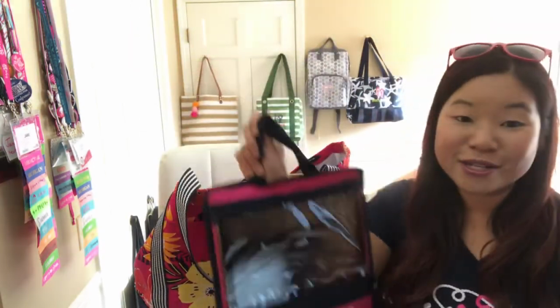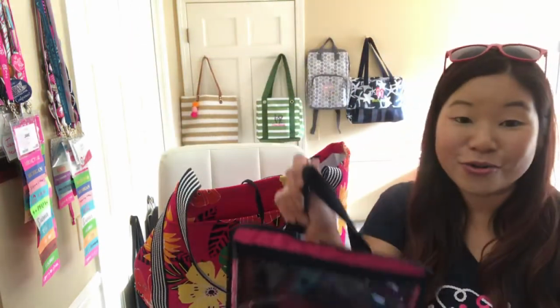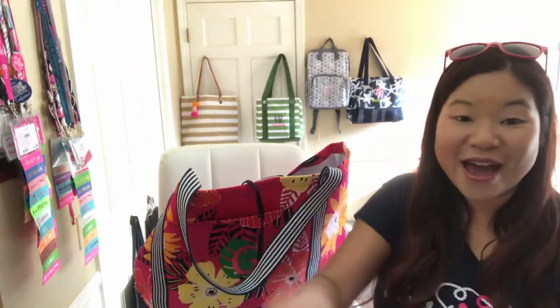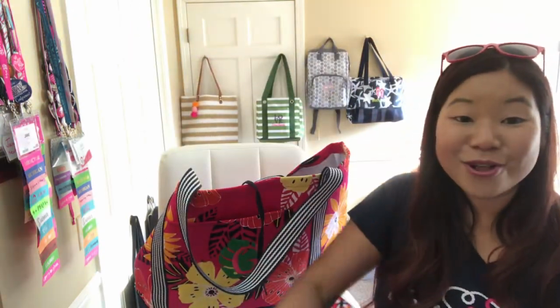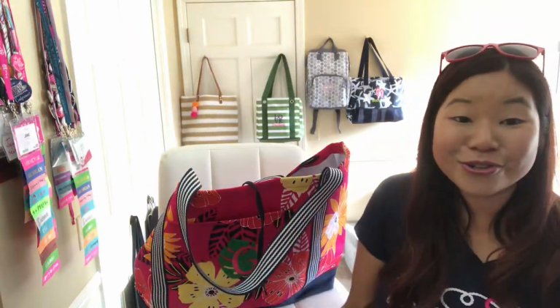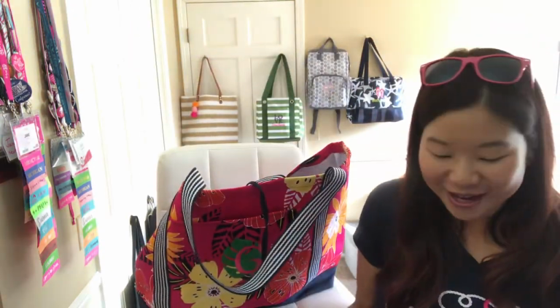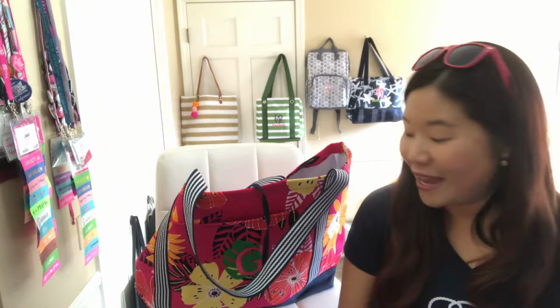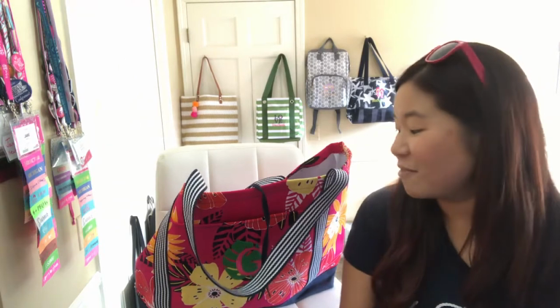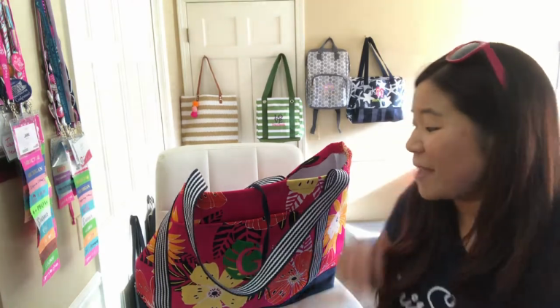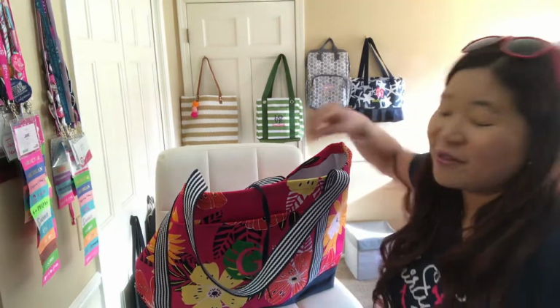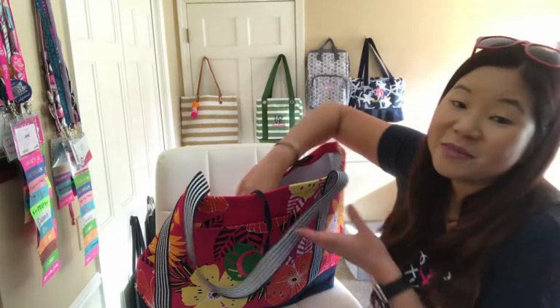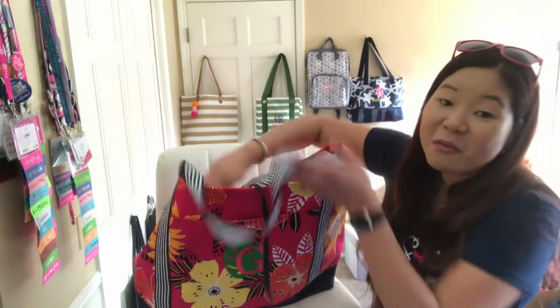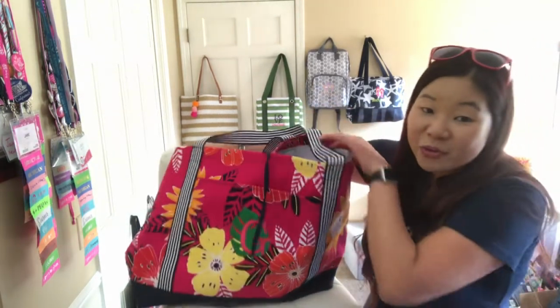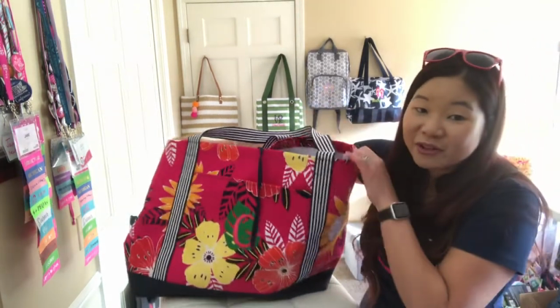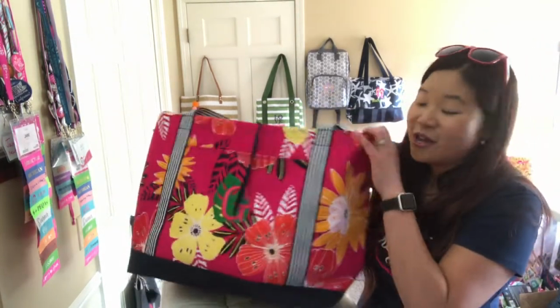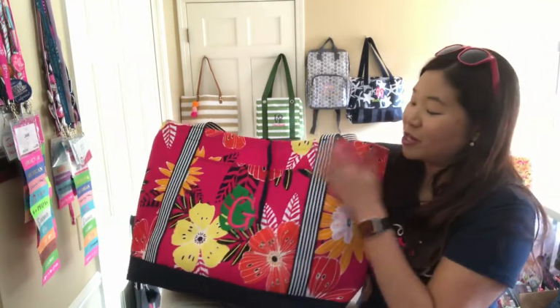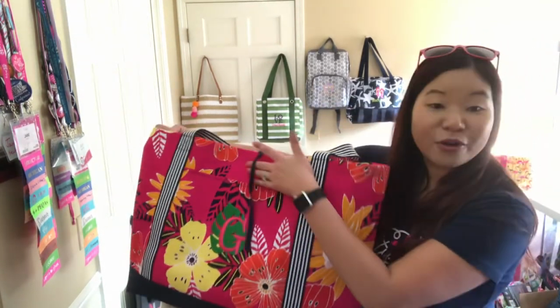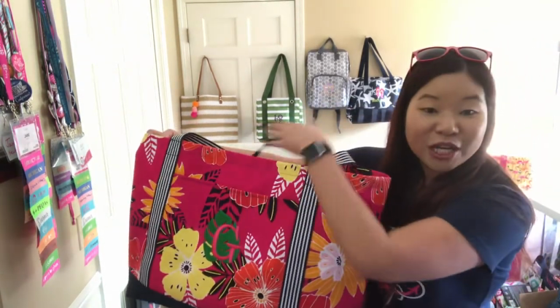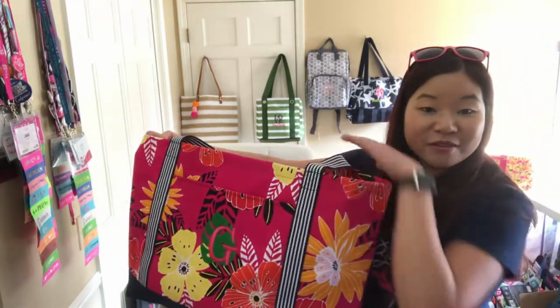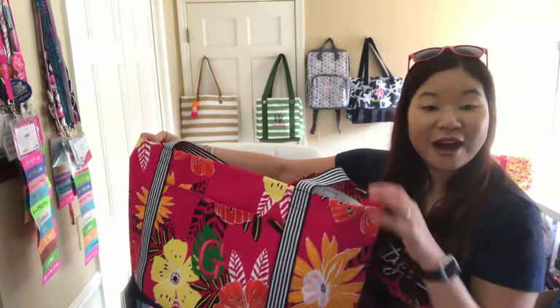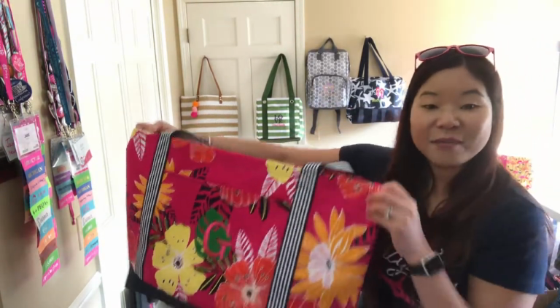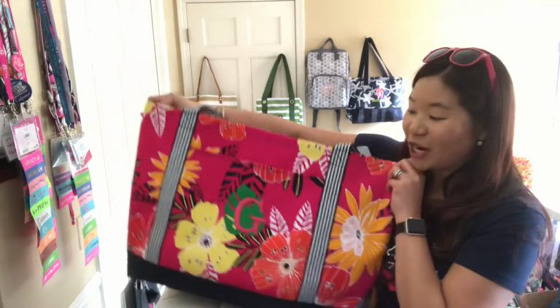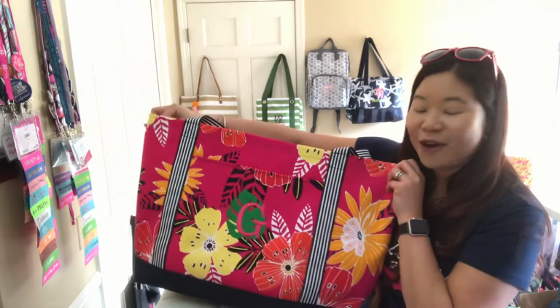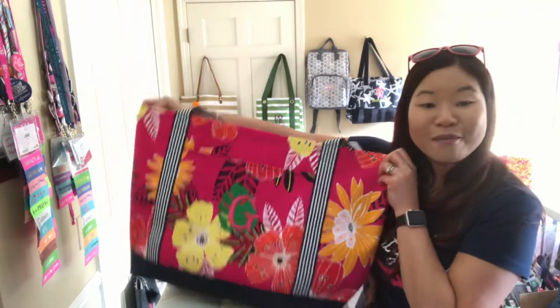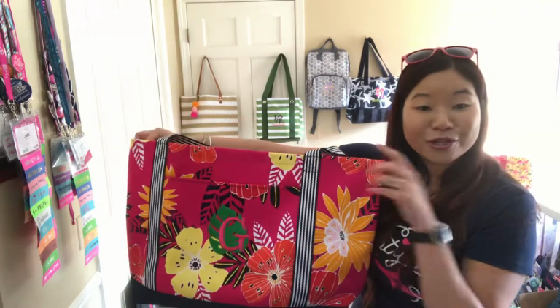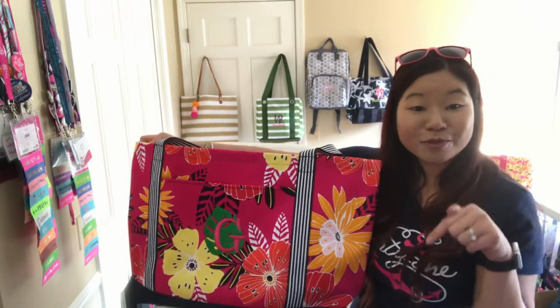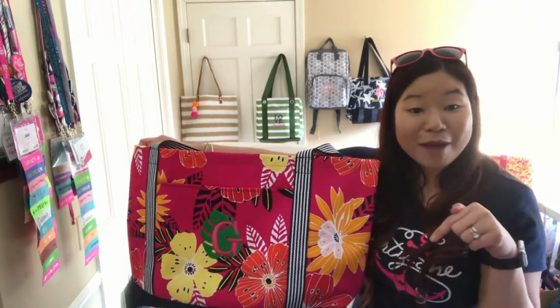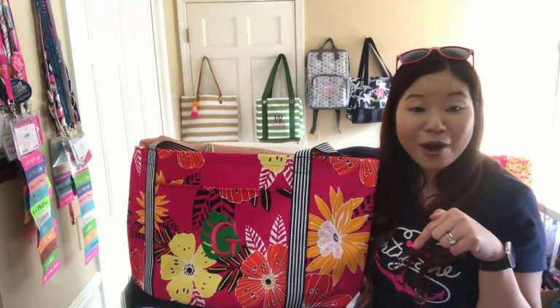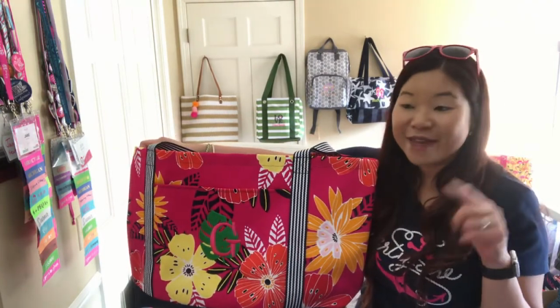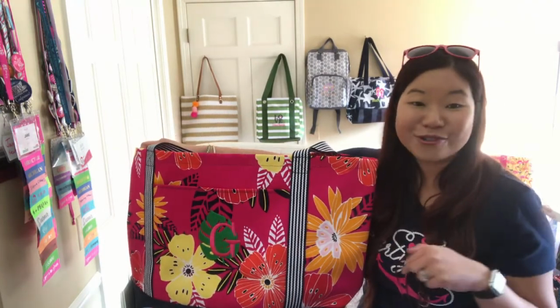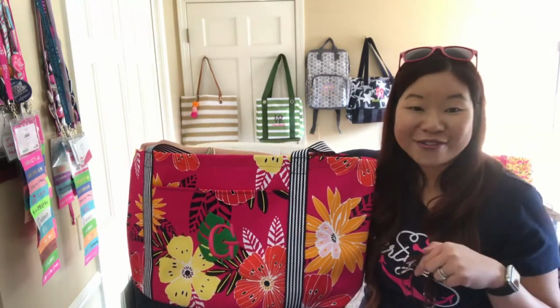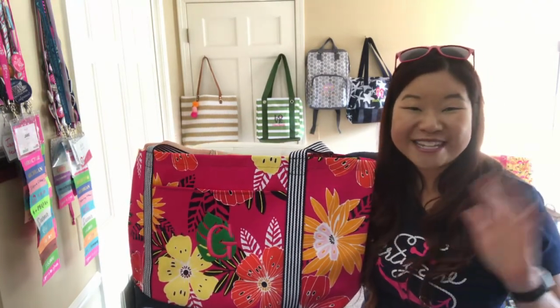I hope you guys enjoyed that closer look! Everything we have comes in multiple colors, so make sure to go to janenewtongifts.com to check it out. Make sure to subscribe below and check out the links. Thanks, bye!